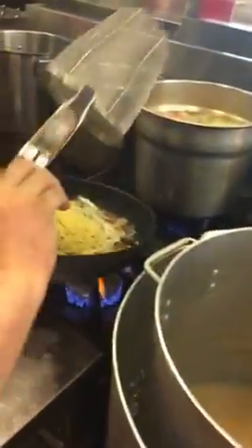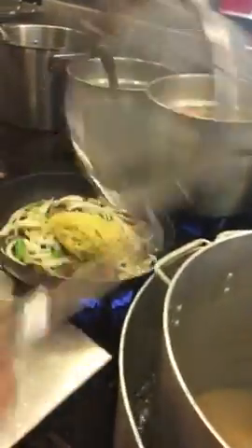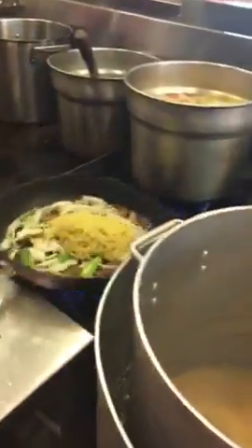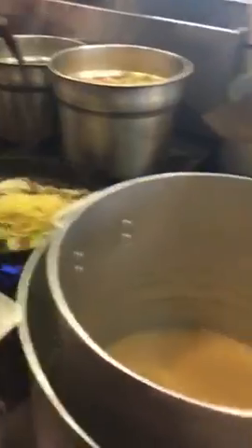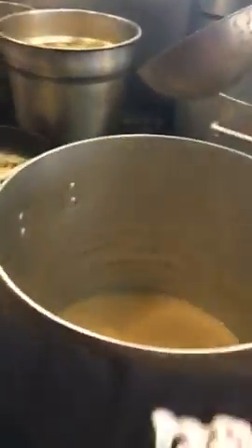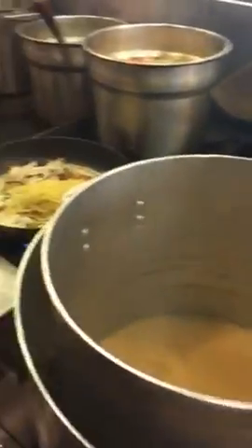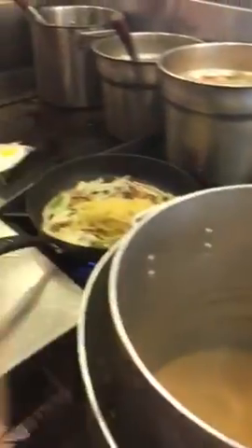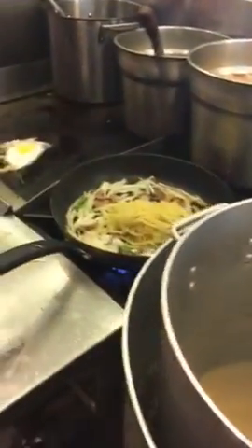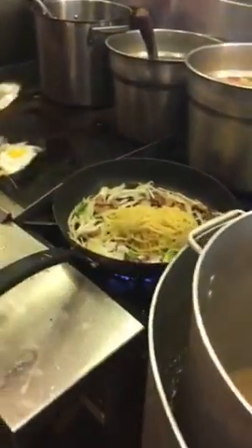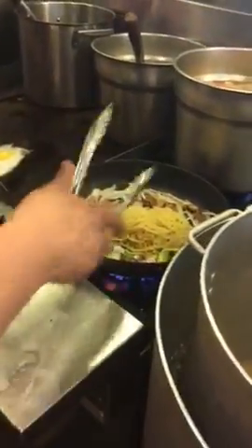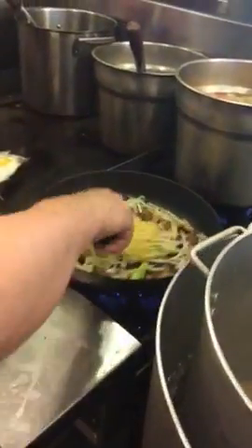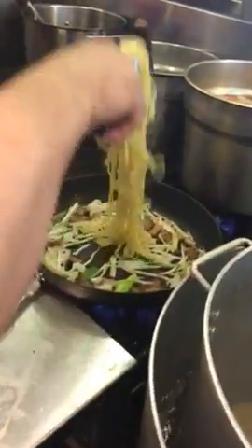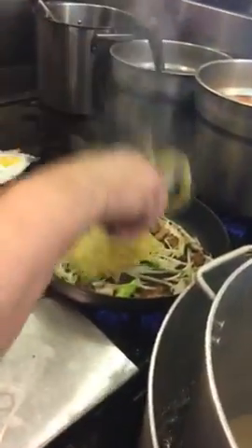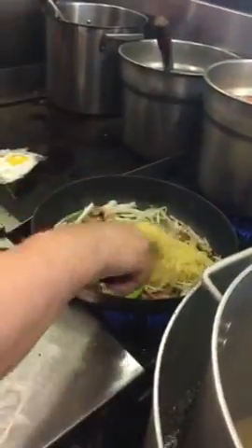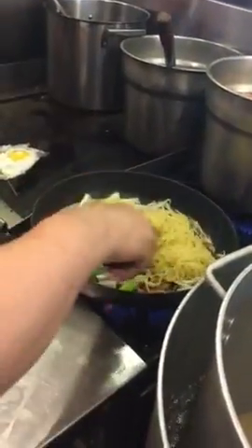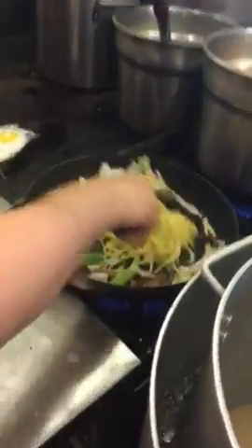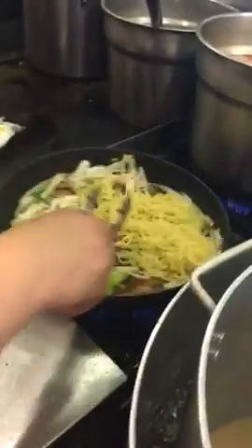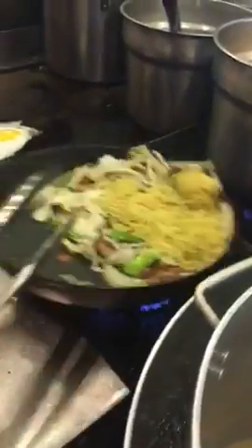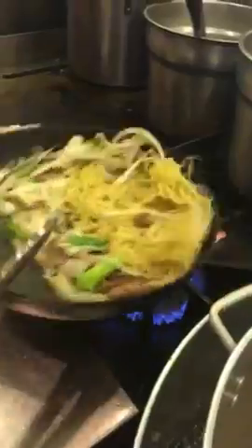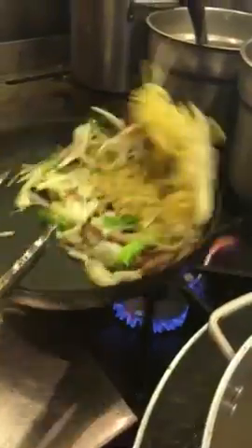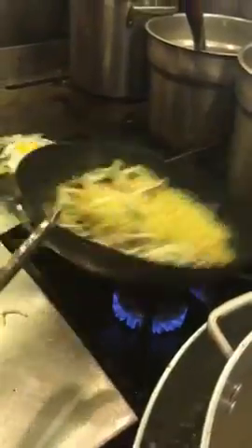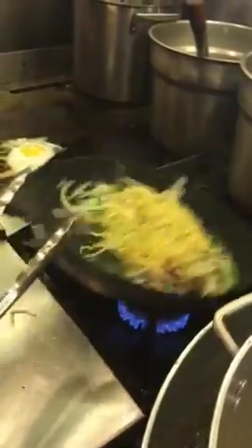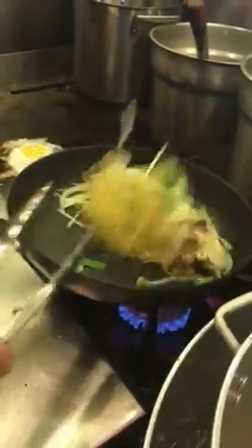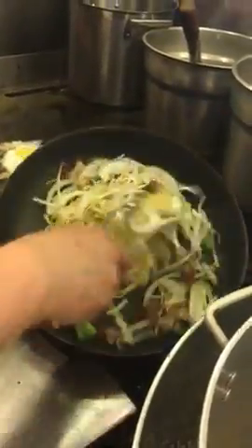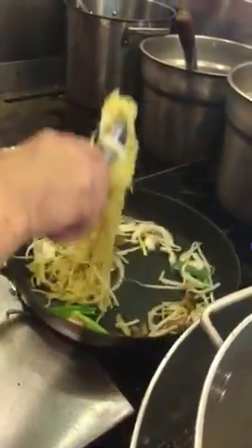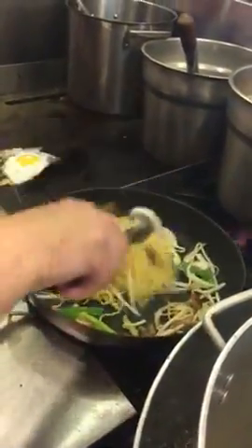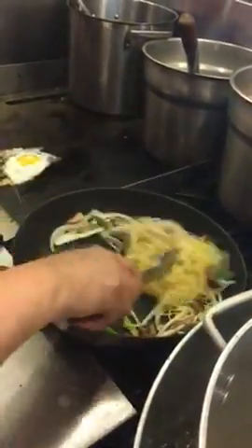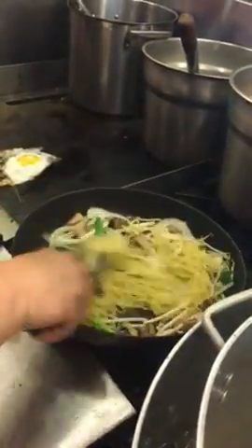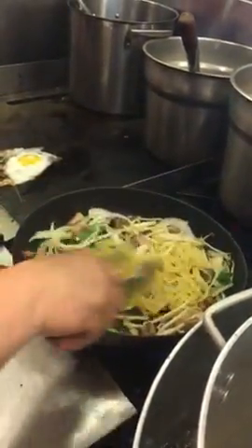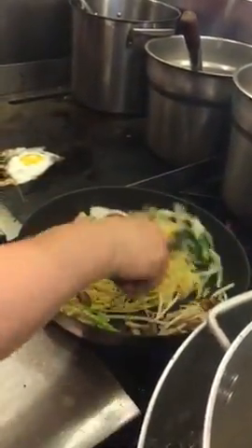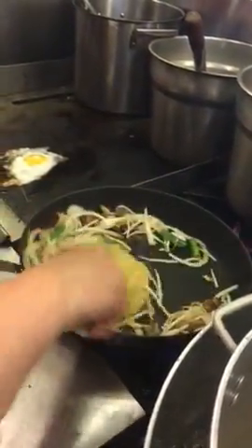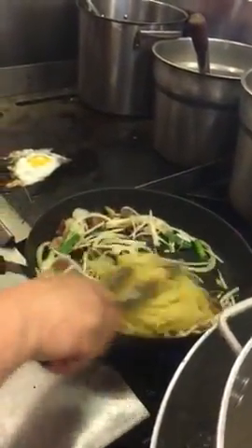When your ramen is ready, about one and a half minutes, put it in the pan.